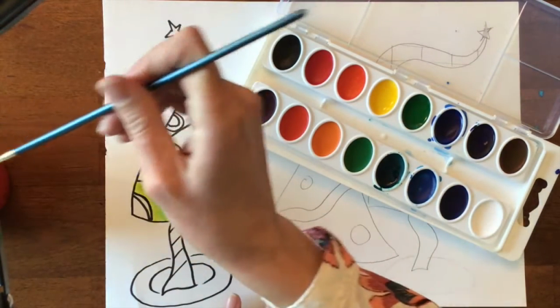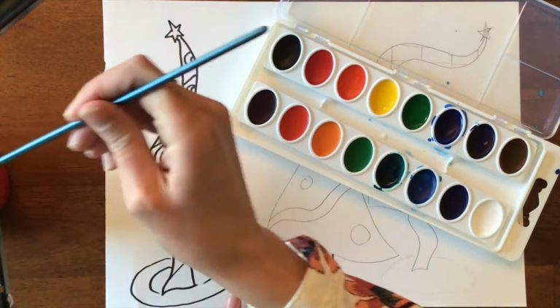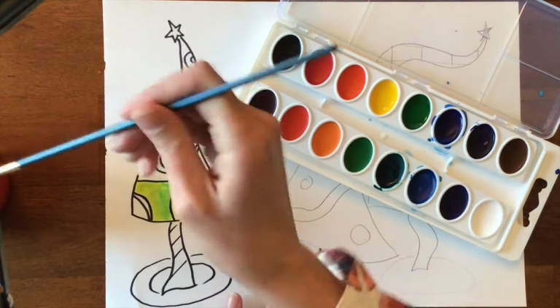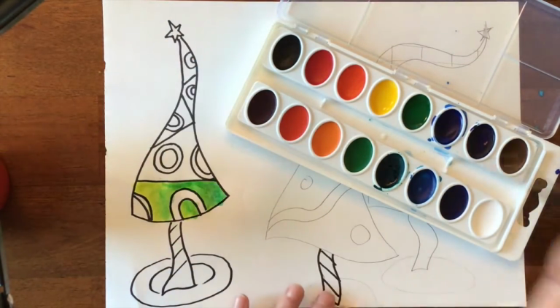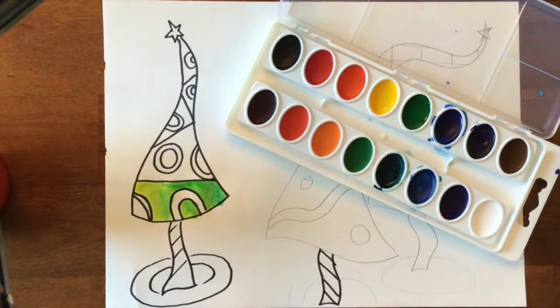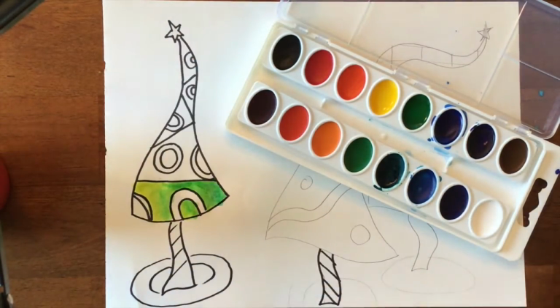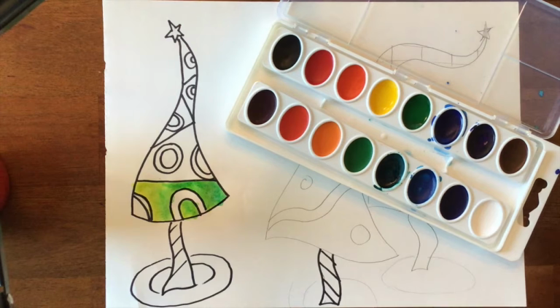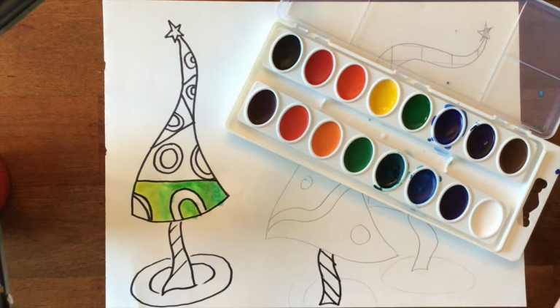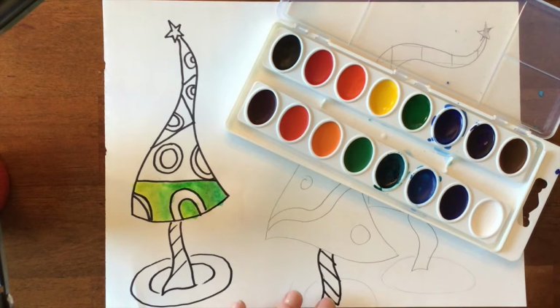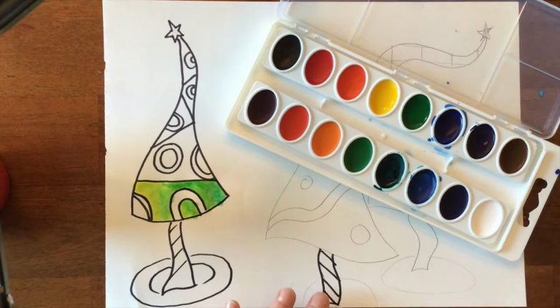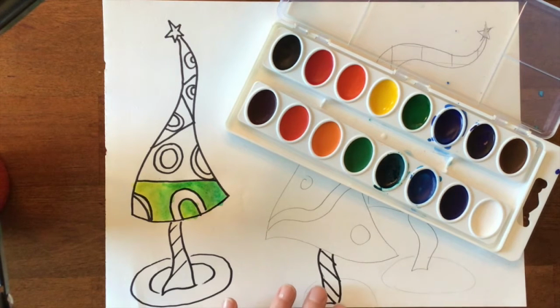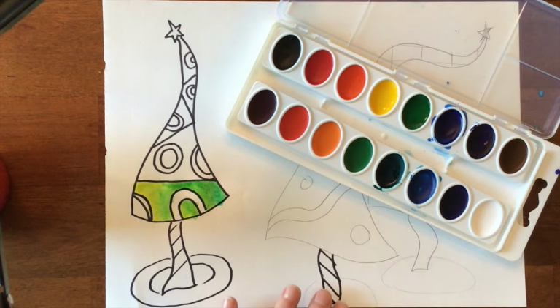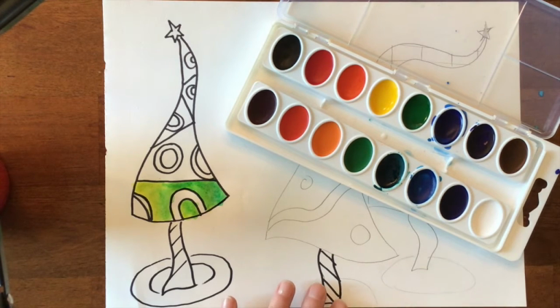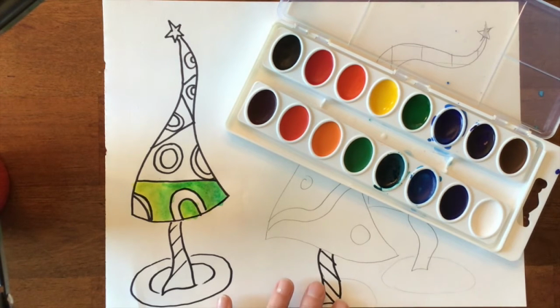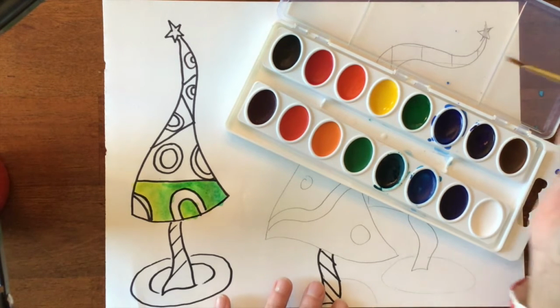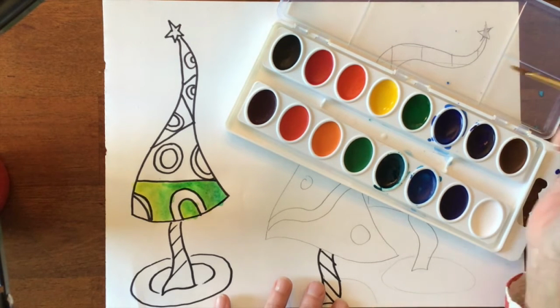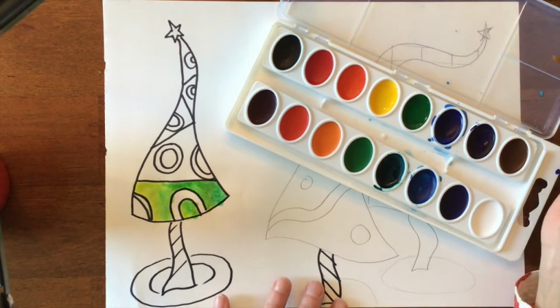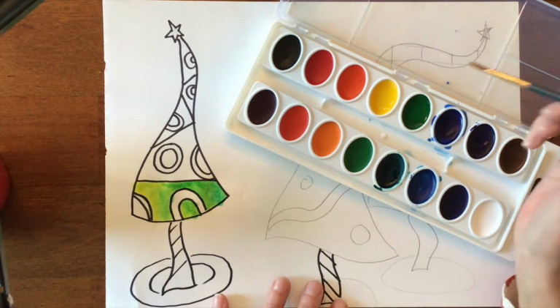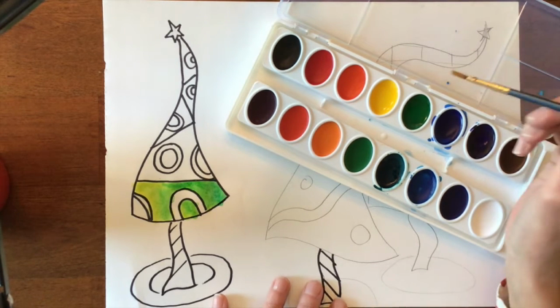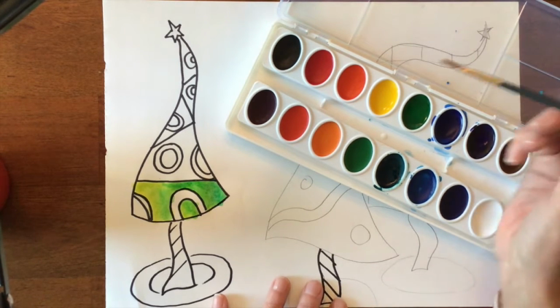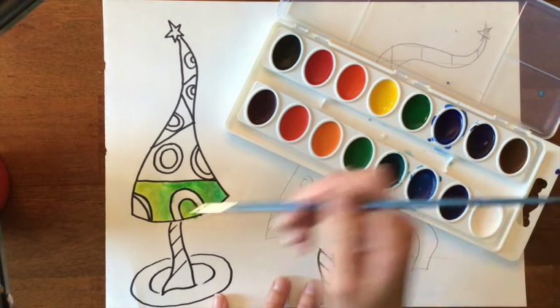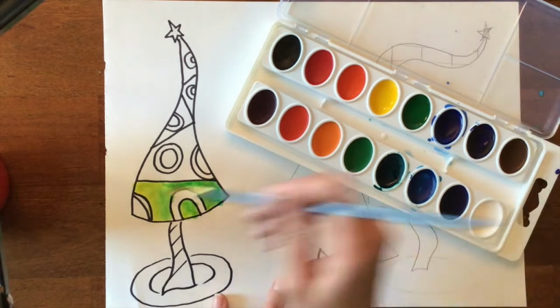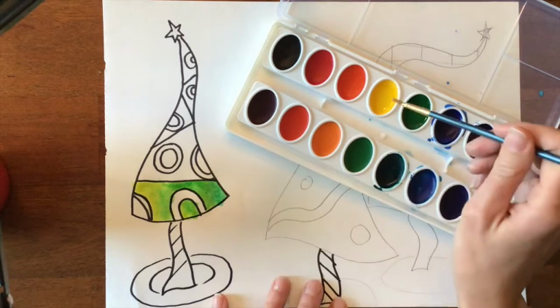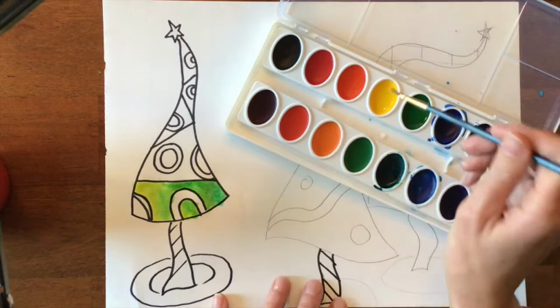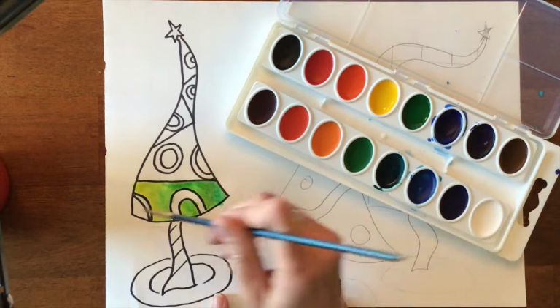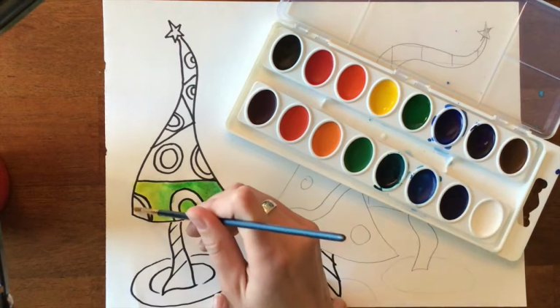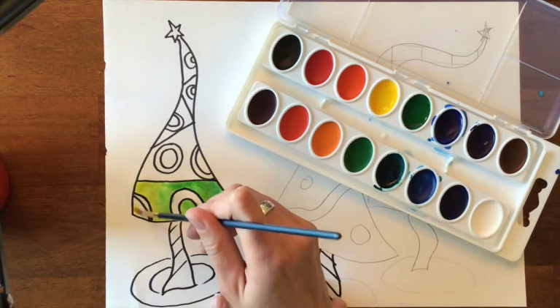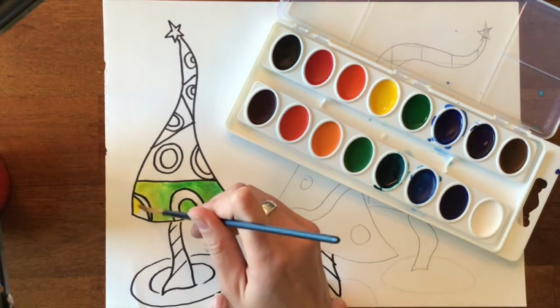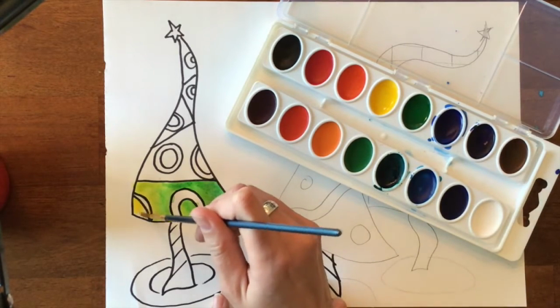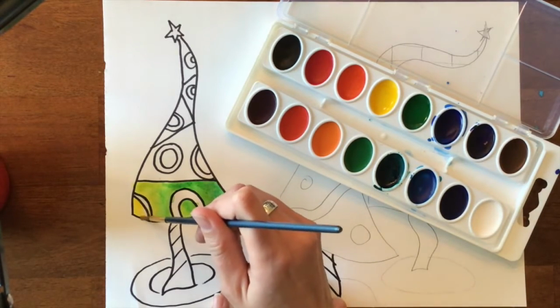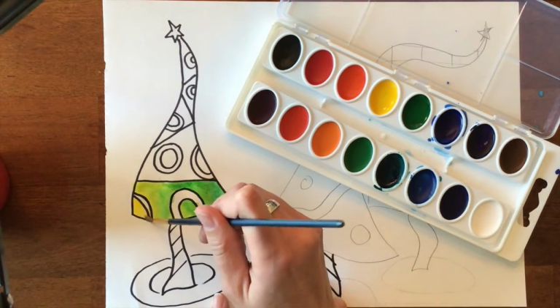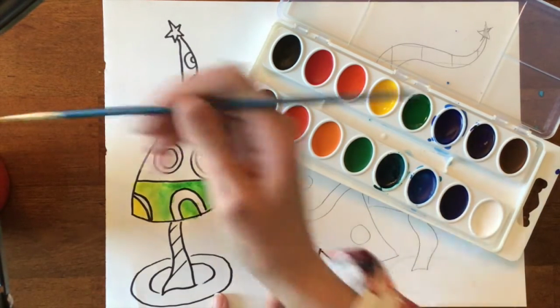Now for my ornaments I want to stick with complementary colors — the colors across from each other on the color wheel. Oh, and I just realized that this should be tree here also.